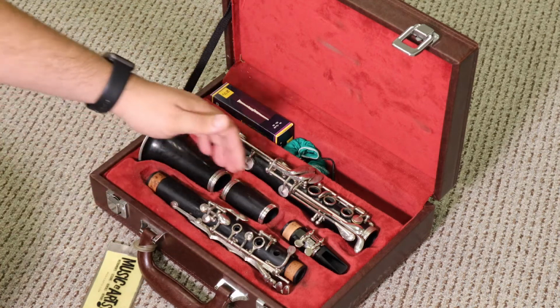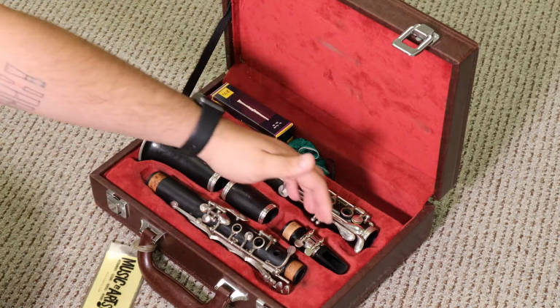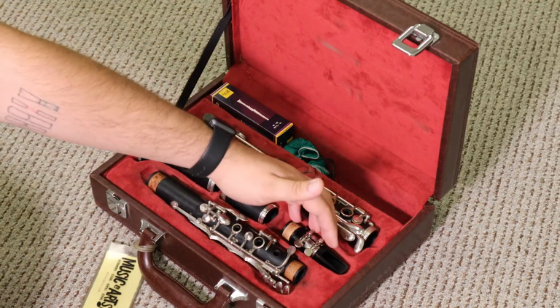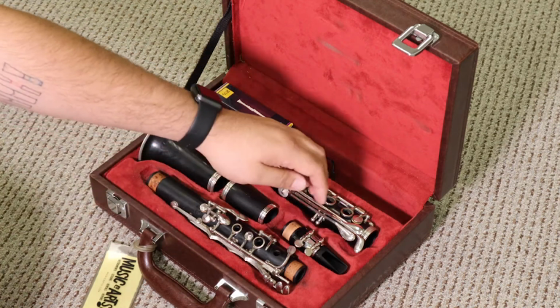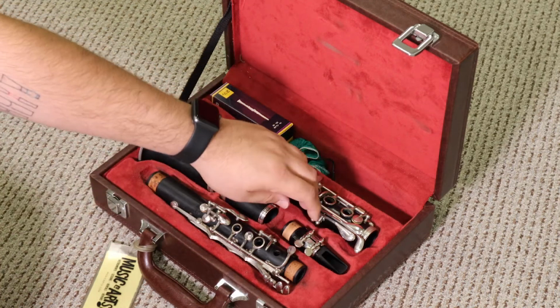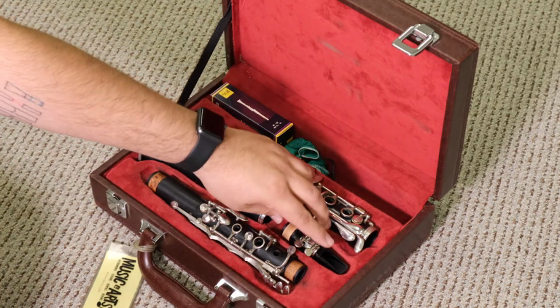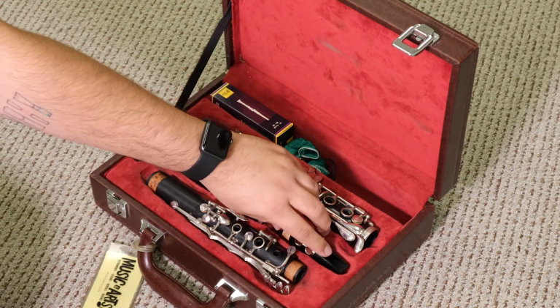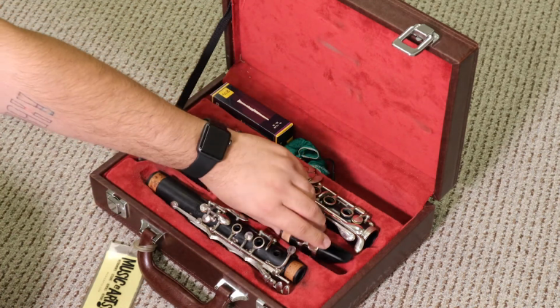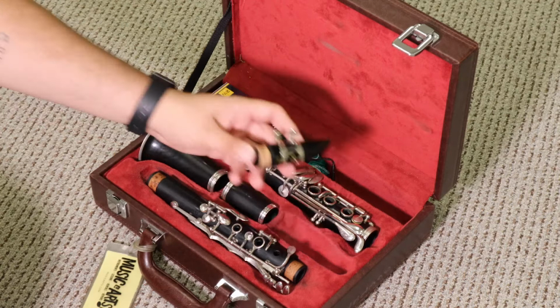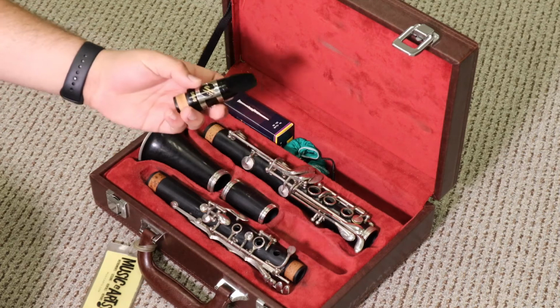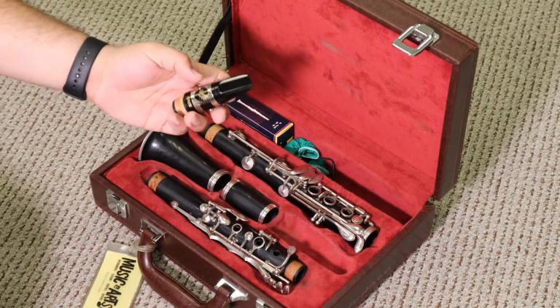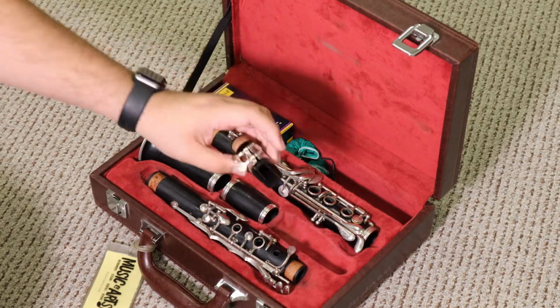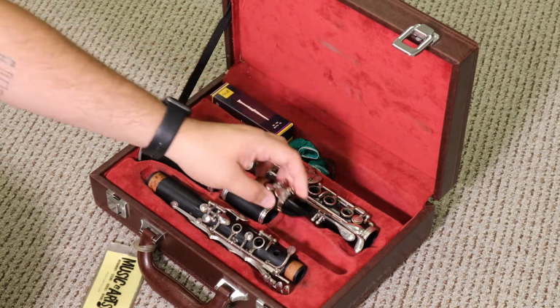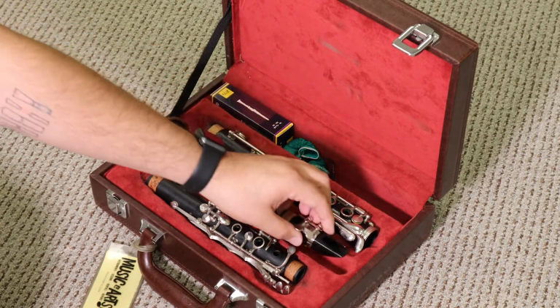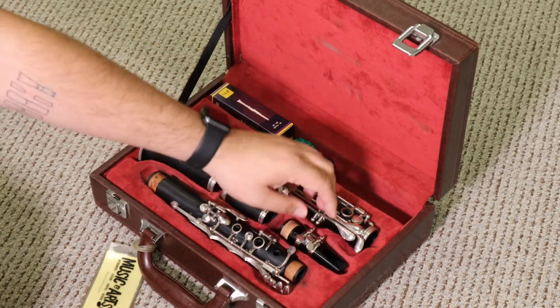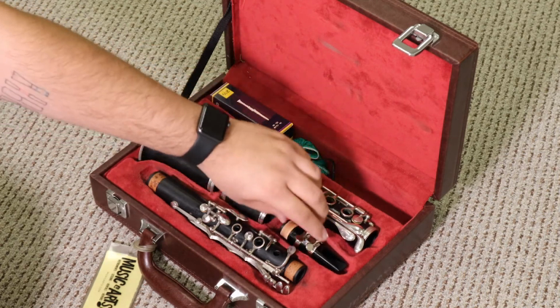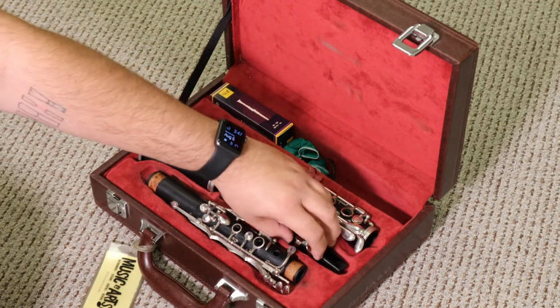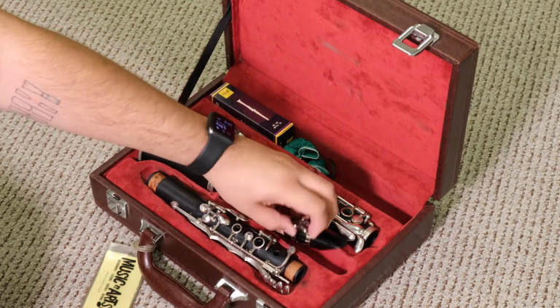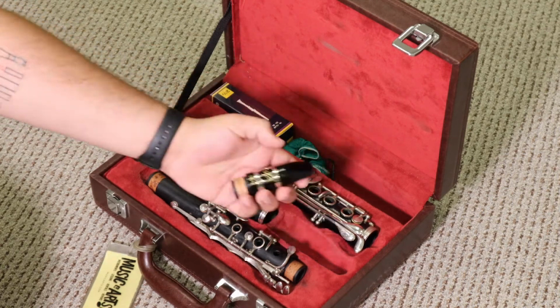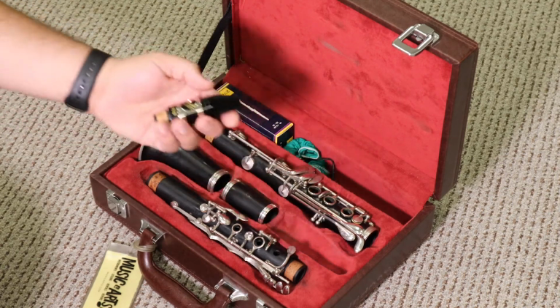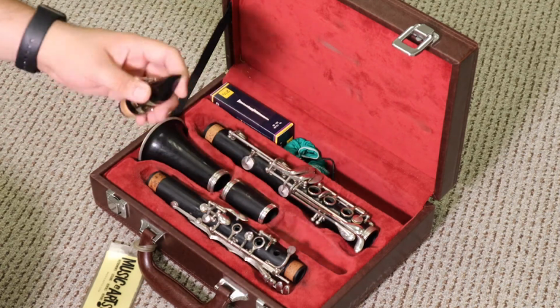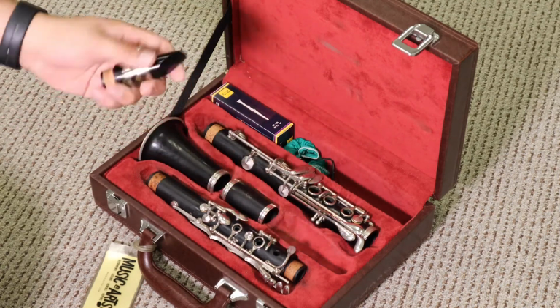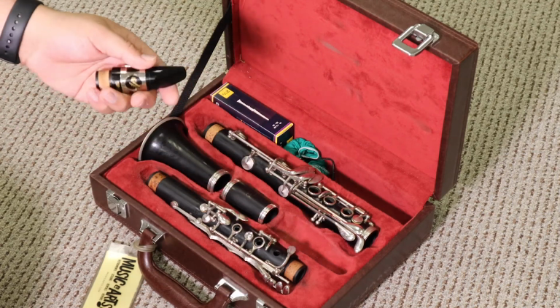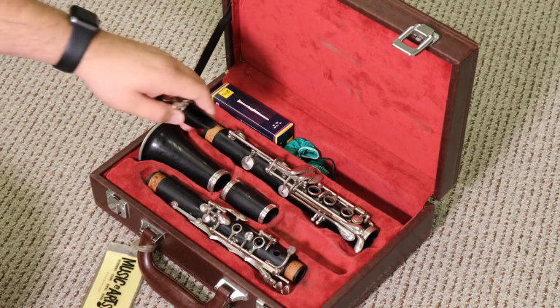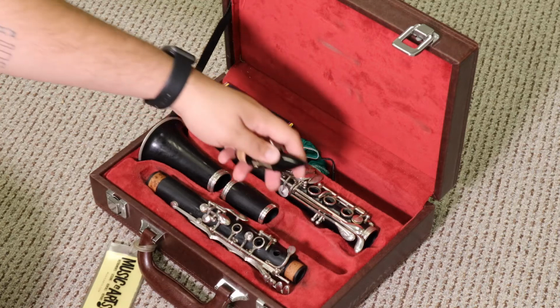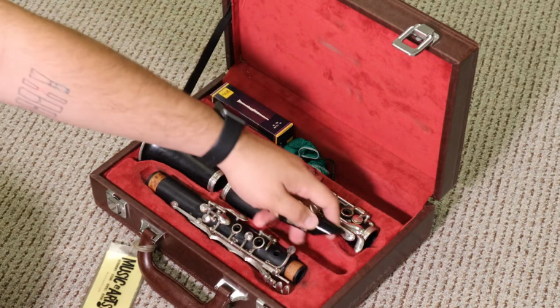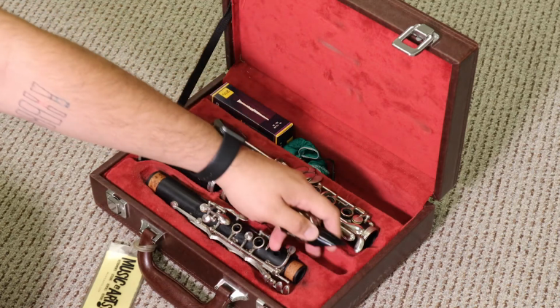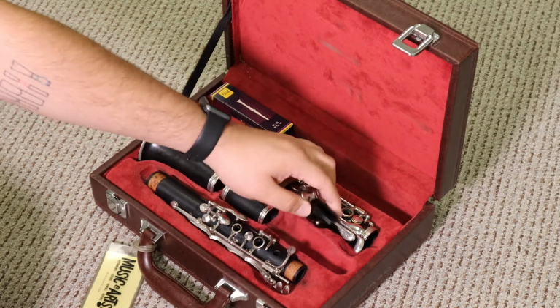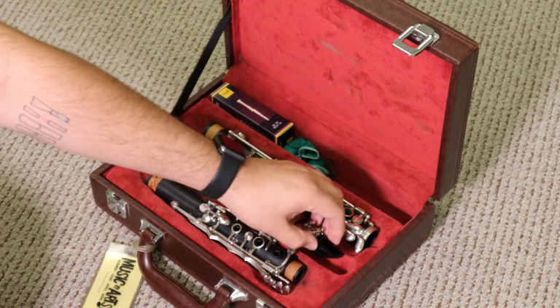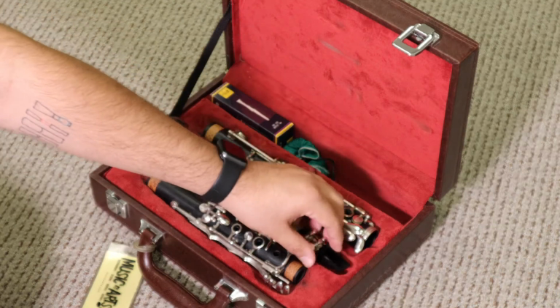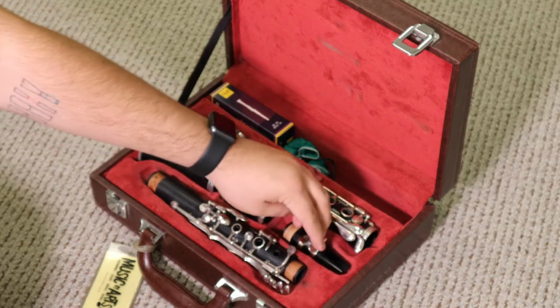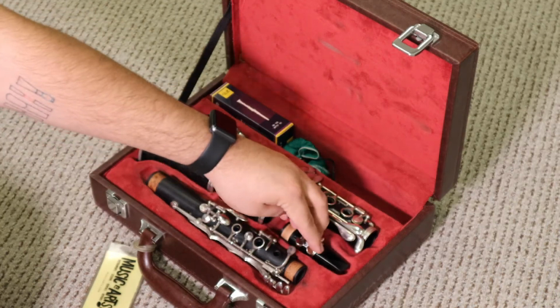Next piece, we have the mouthpiece and ligature. You can lift it from any part. Sometimes I just pick it up from the ligature and it's easy to hold like that. It's molded perfectly for any size of mouthpiece.